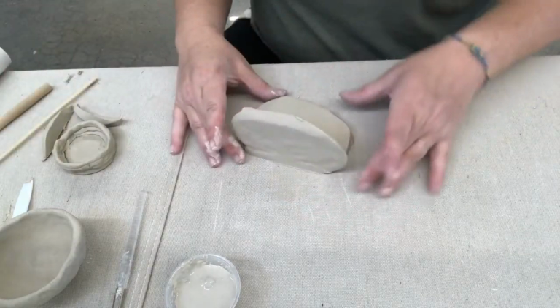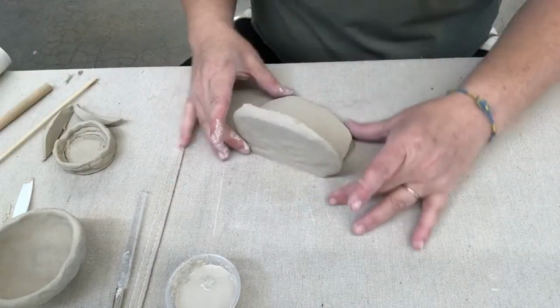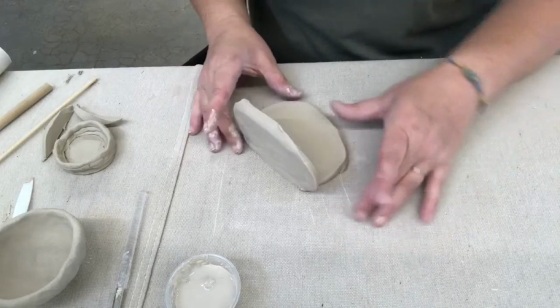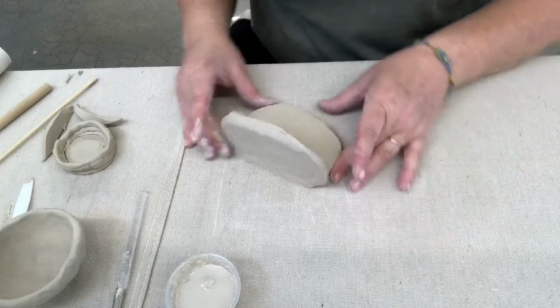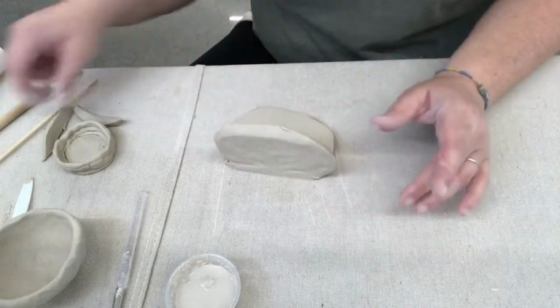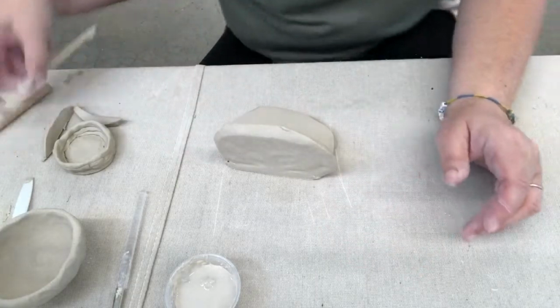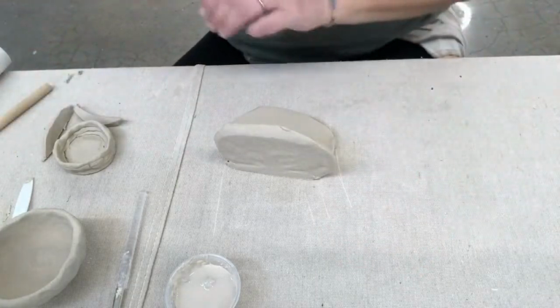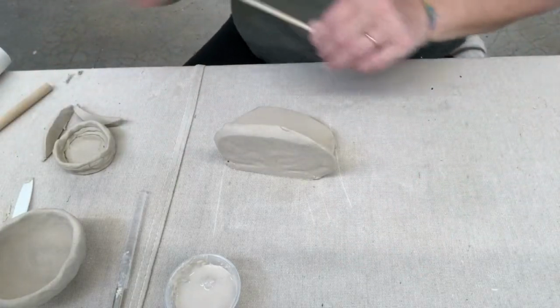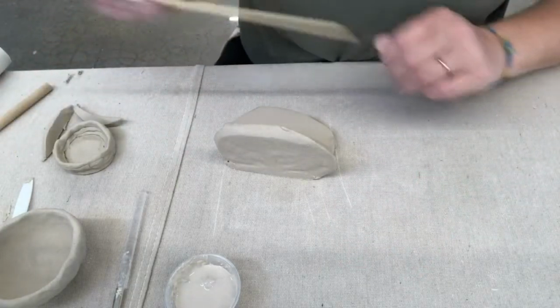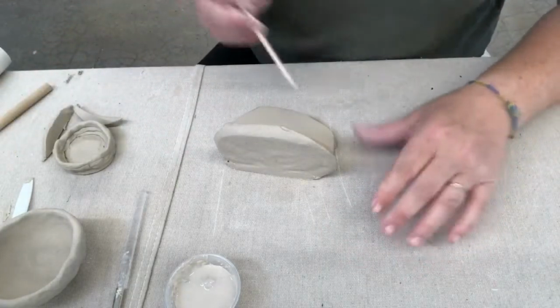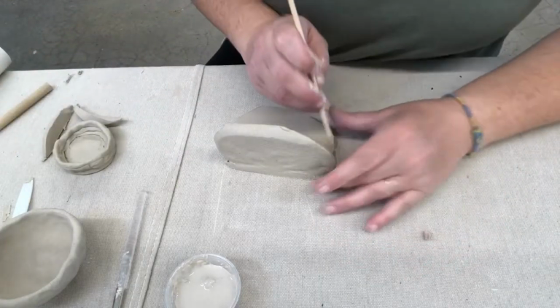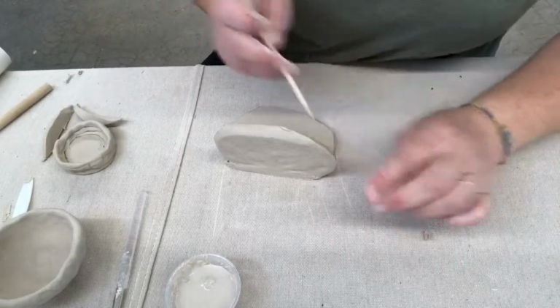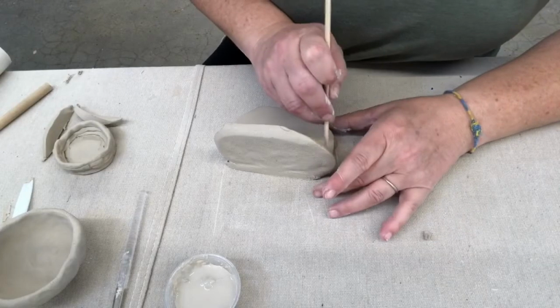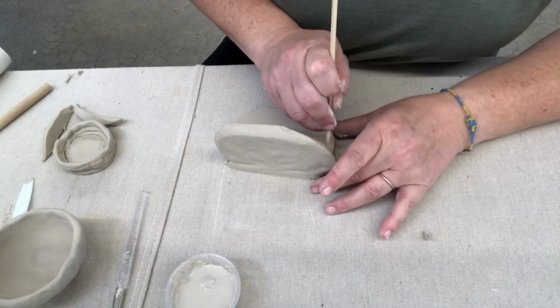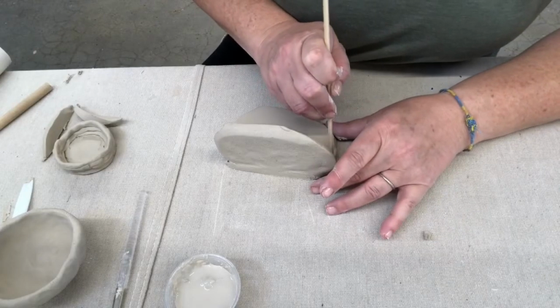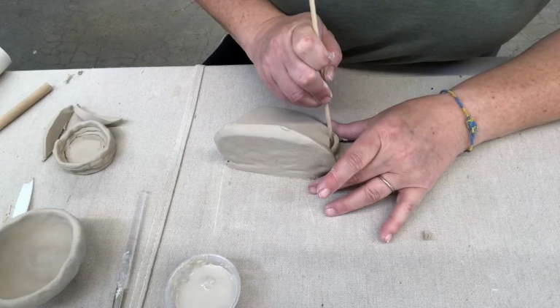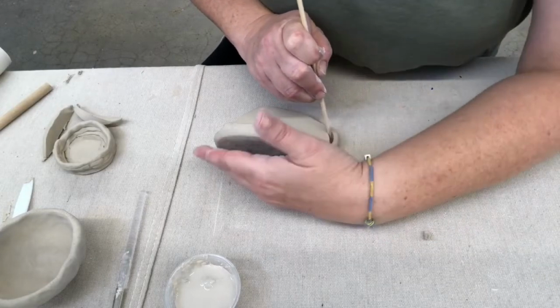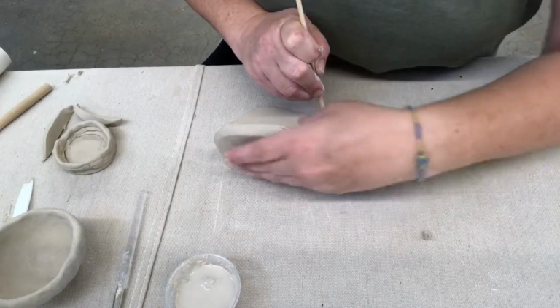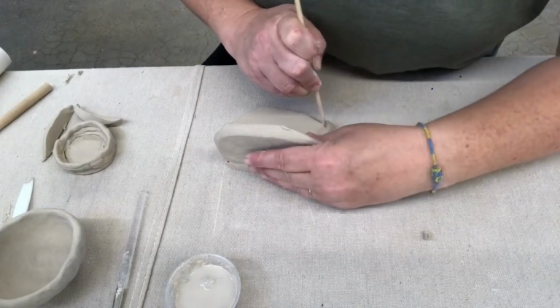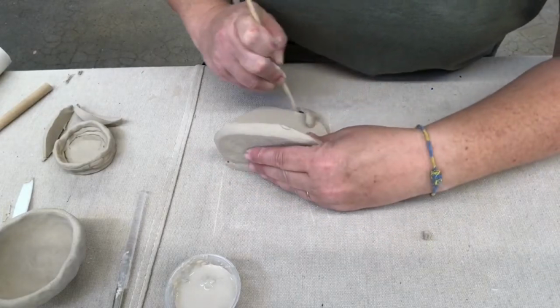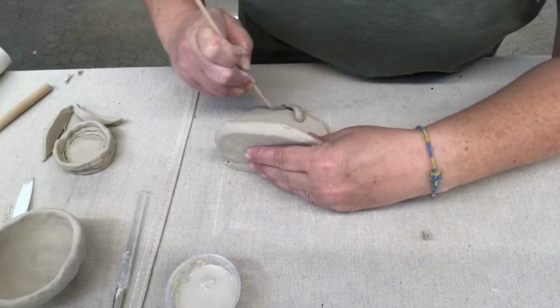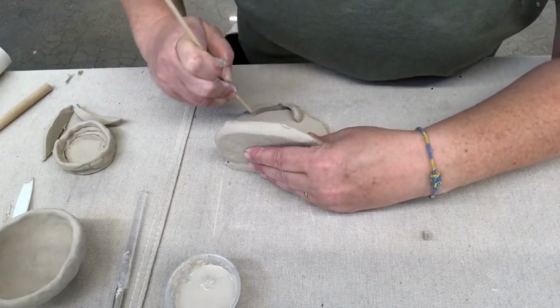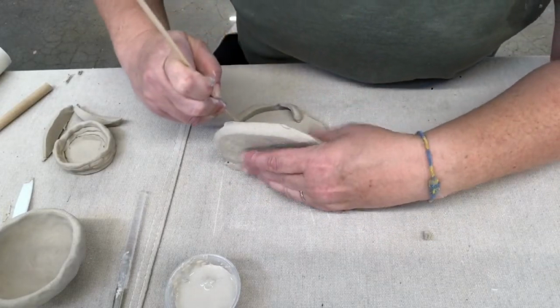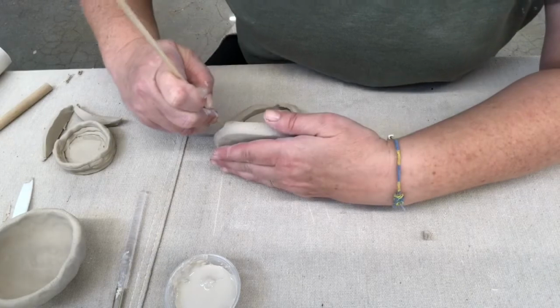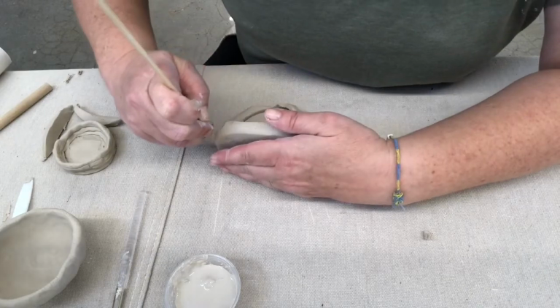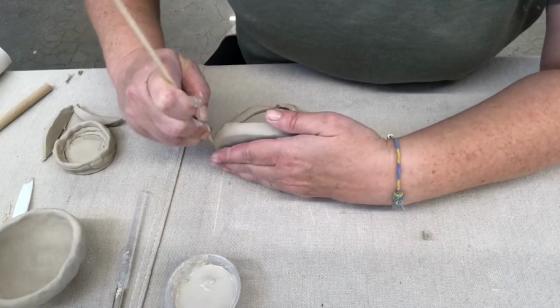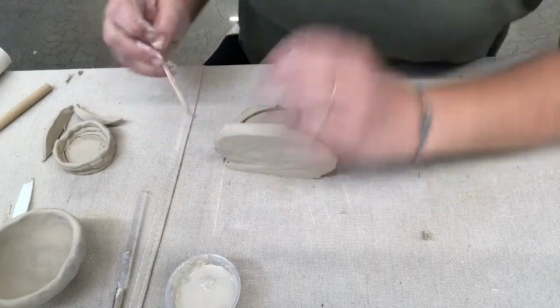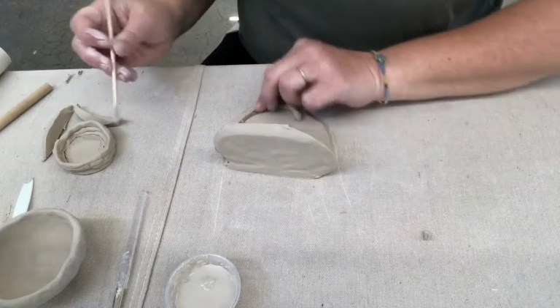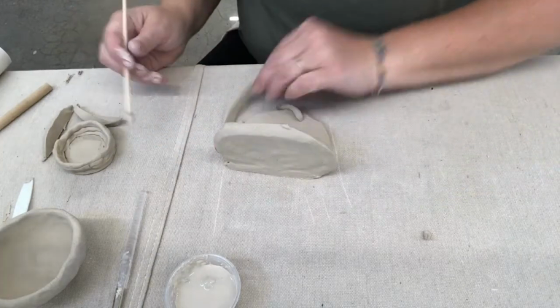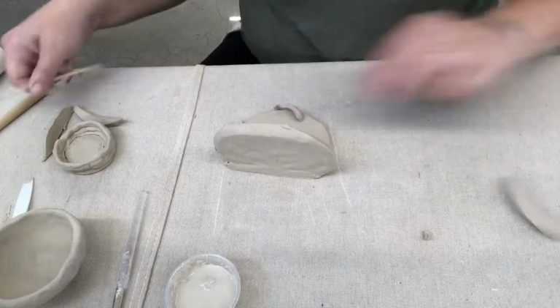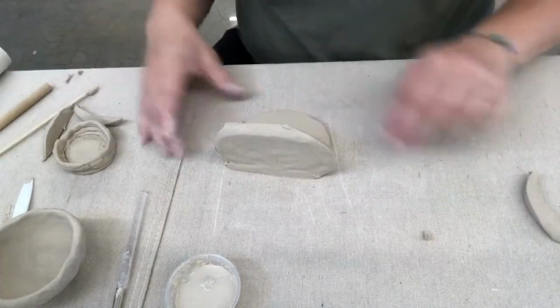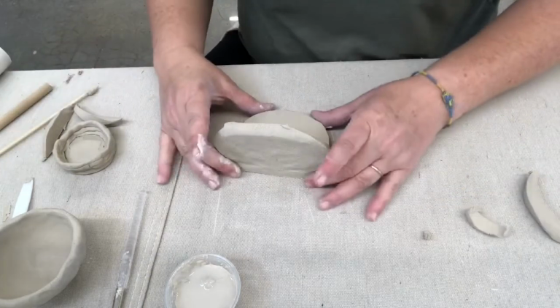Right now this looks pretty rough and I literally do not know what I'm making. Let's say I'm making a phone stand, so I'm cleaning up that side.